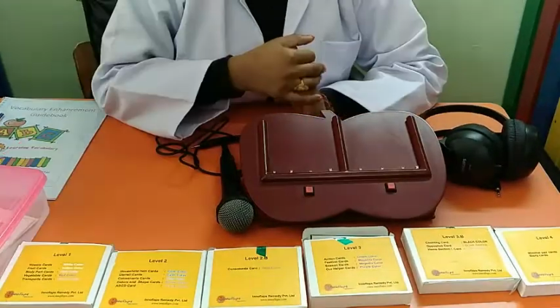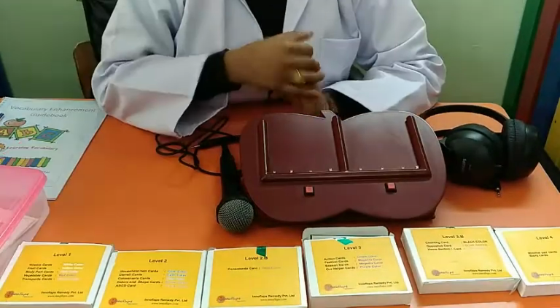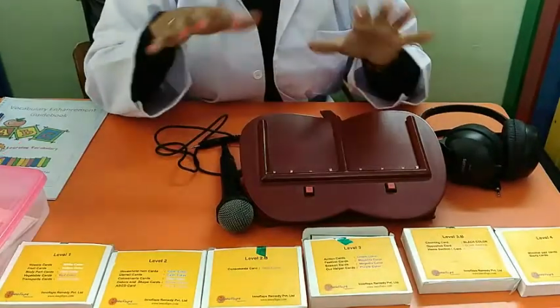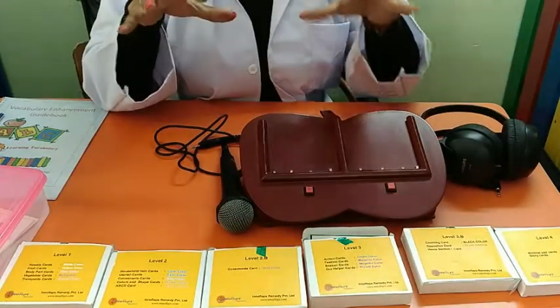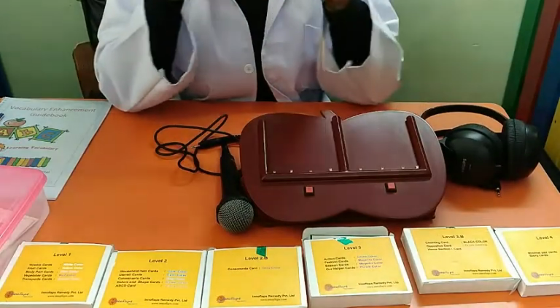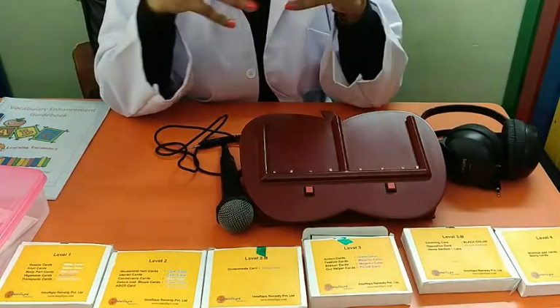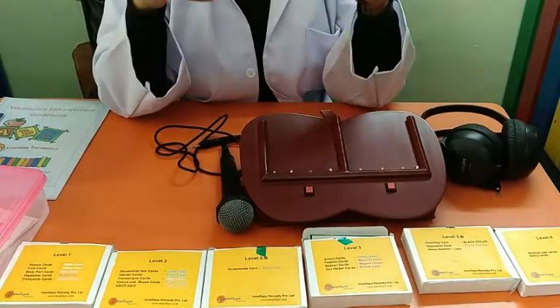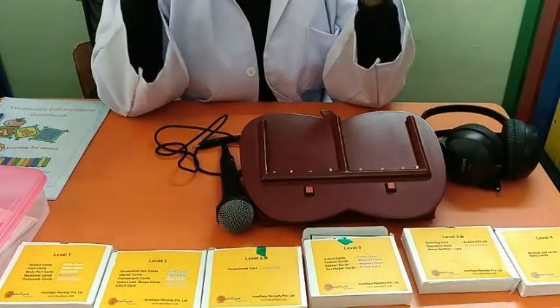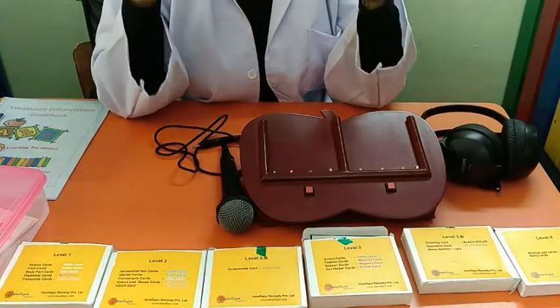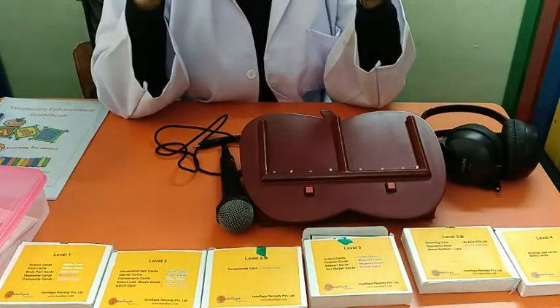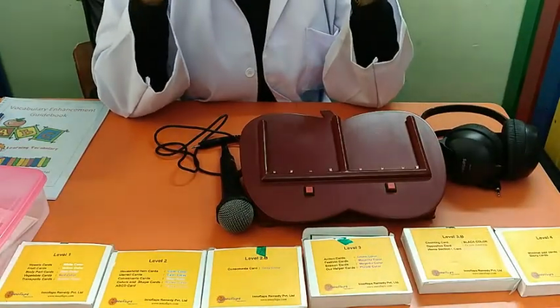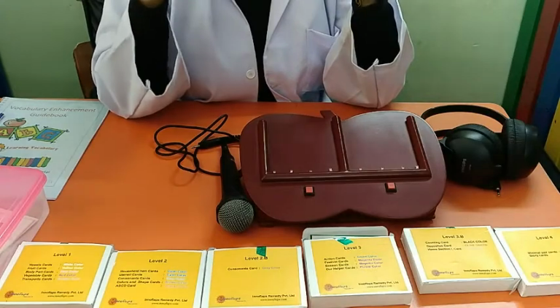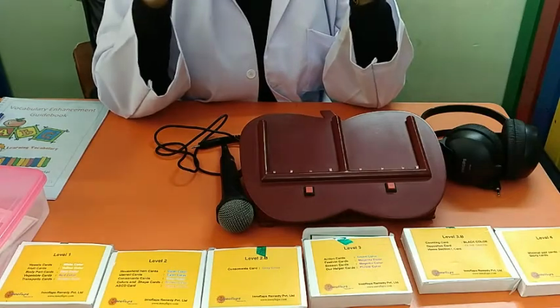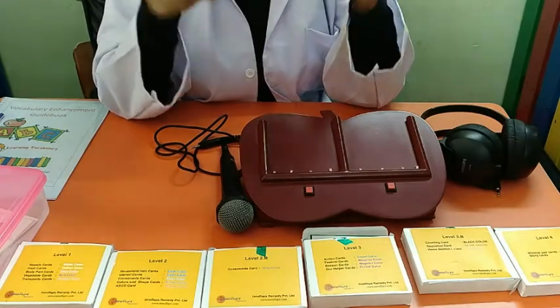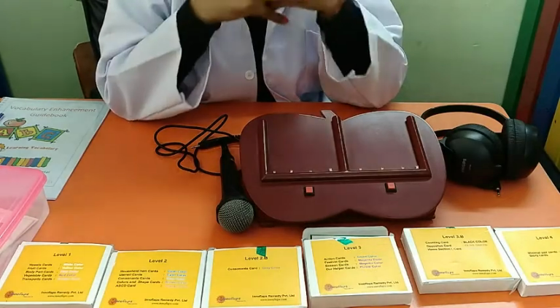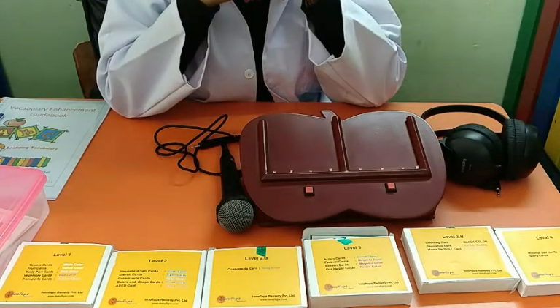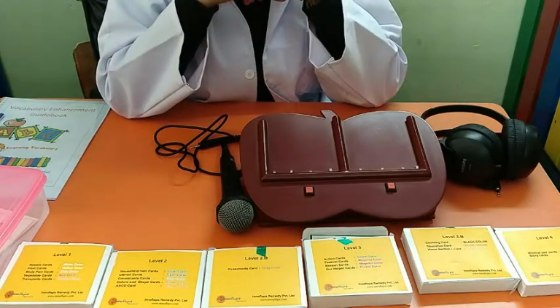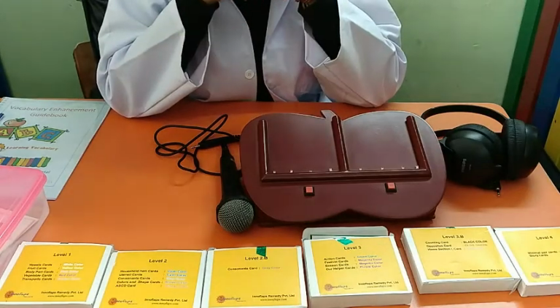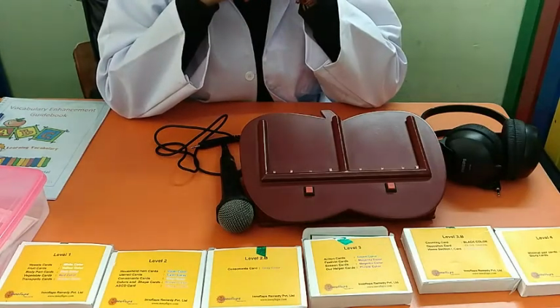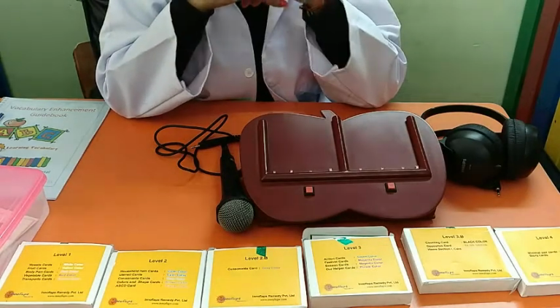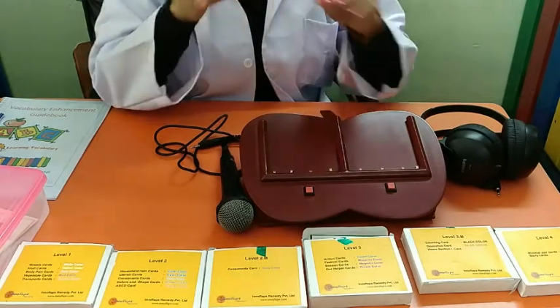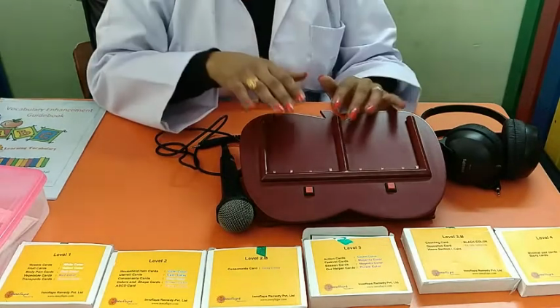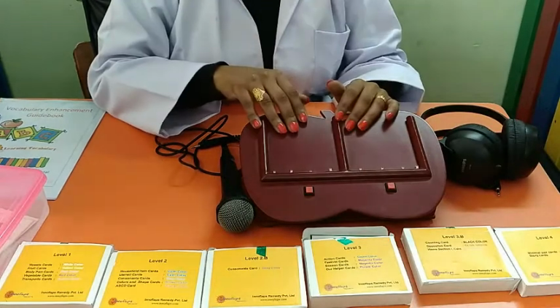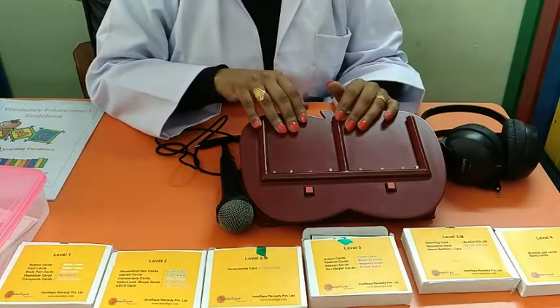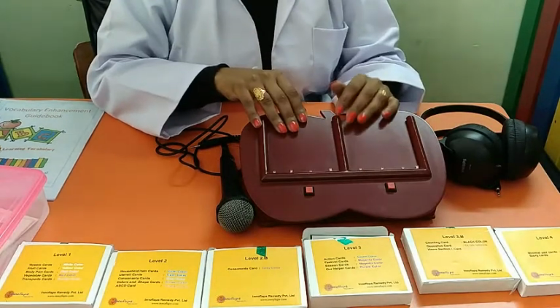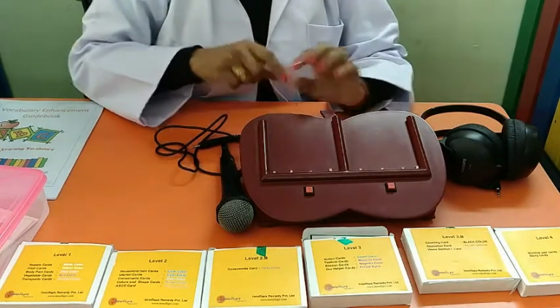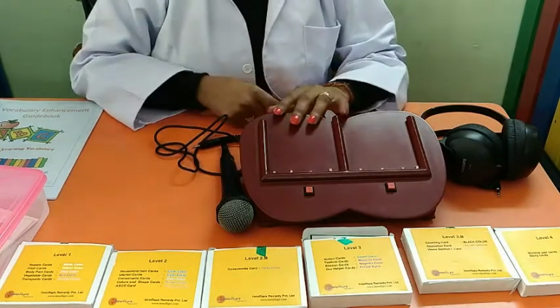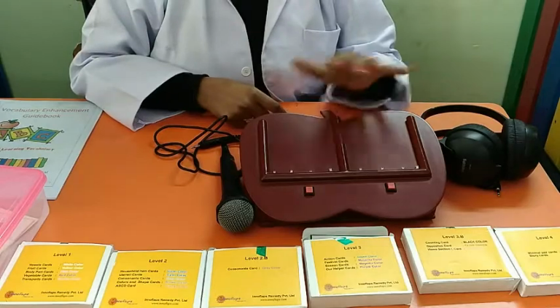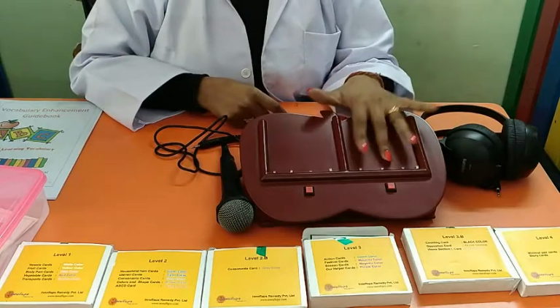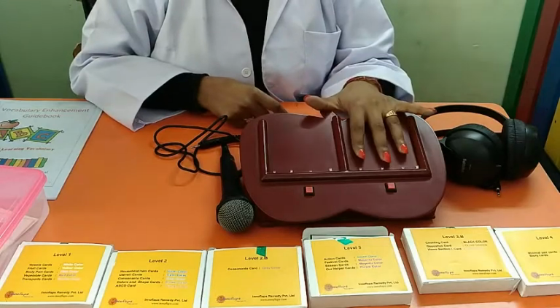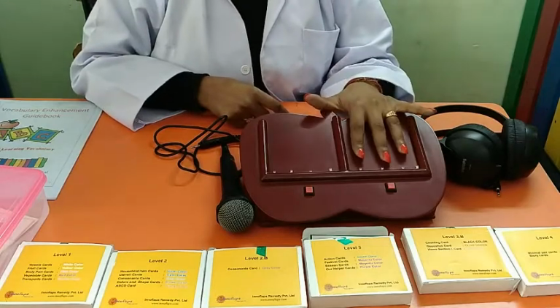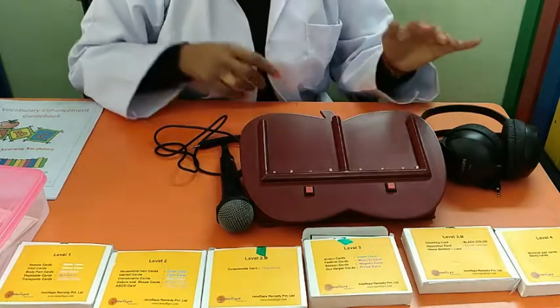Any kind of disorder may have a component of delayed speech and language. For their speedy development, we have designed this Speechify device.